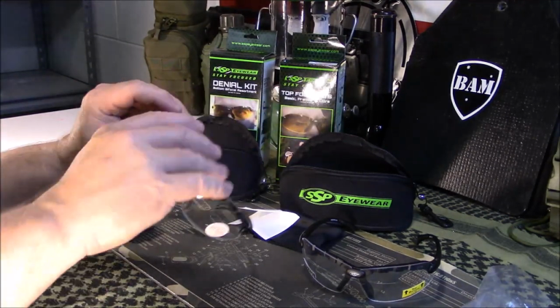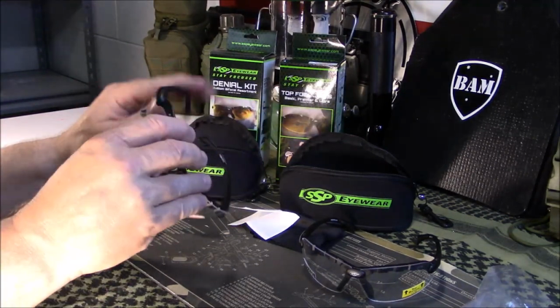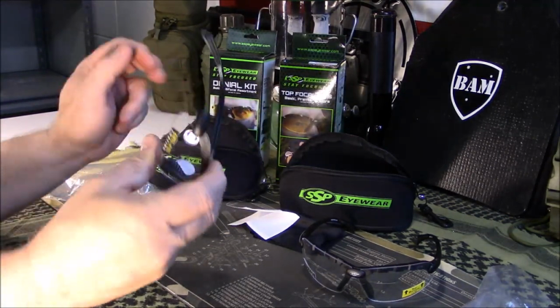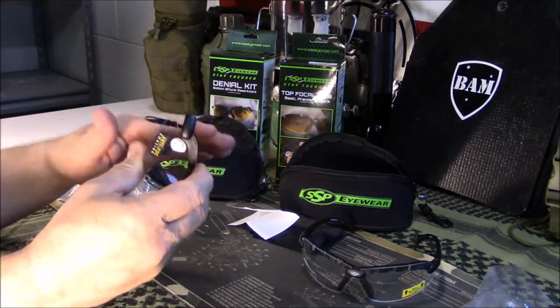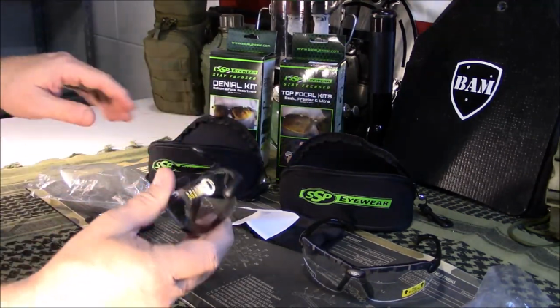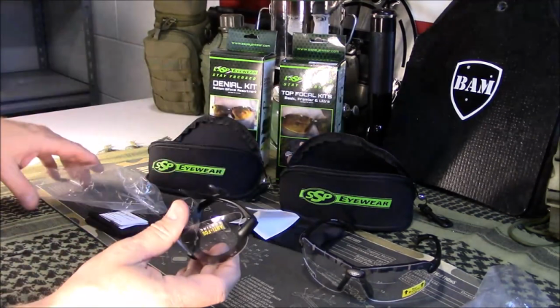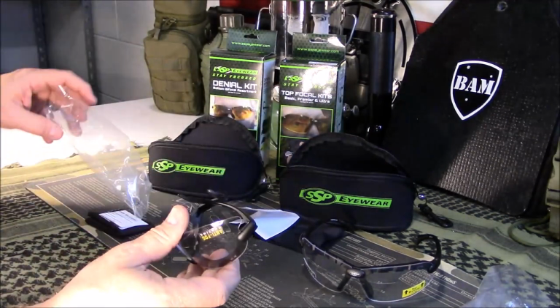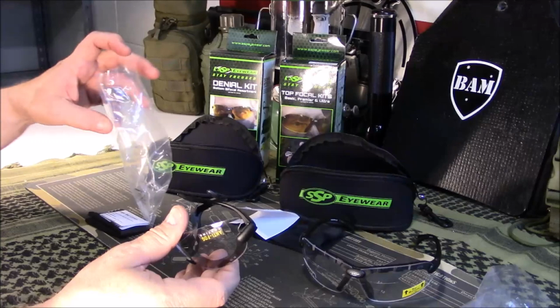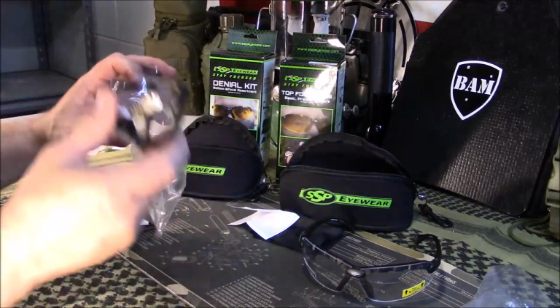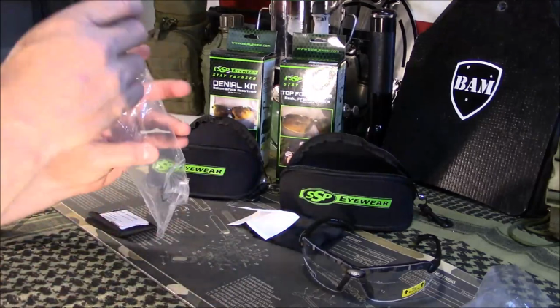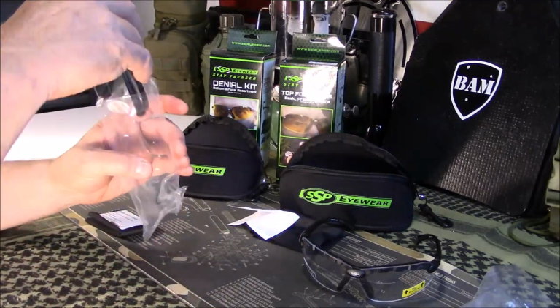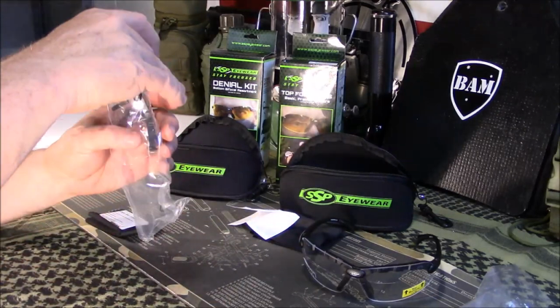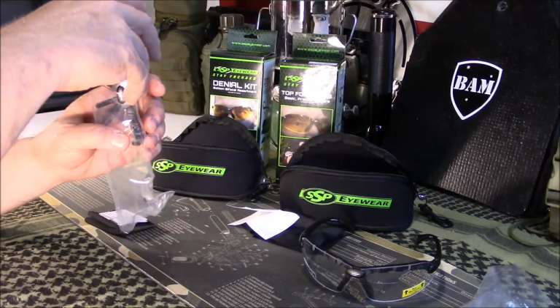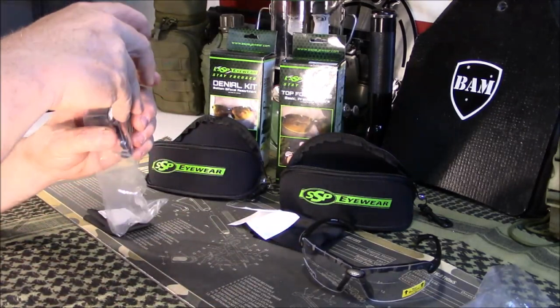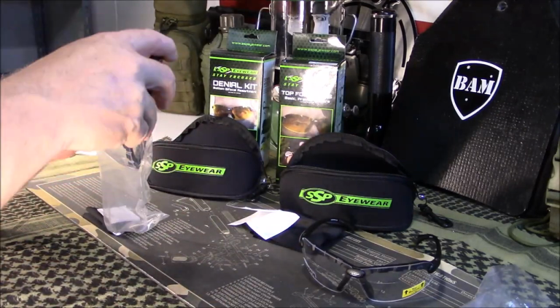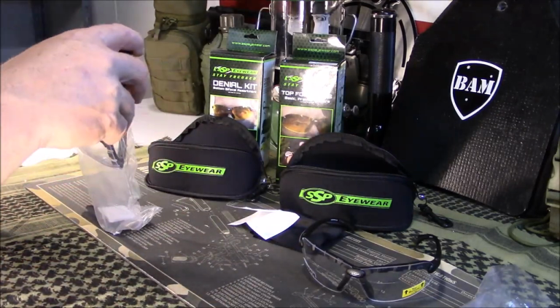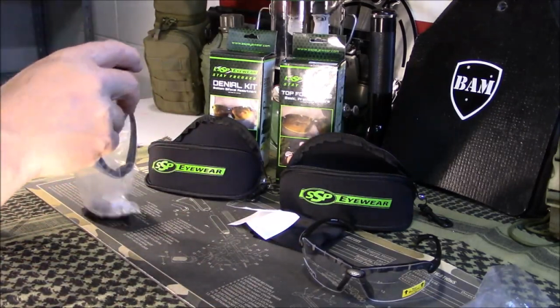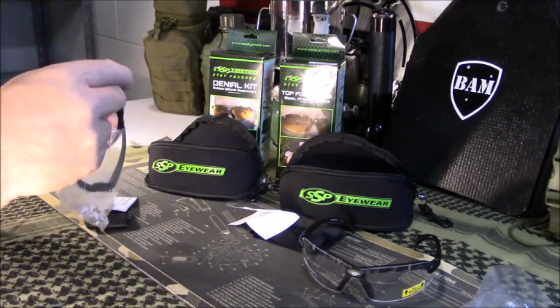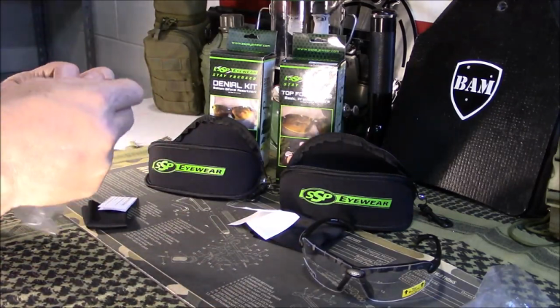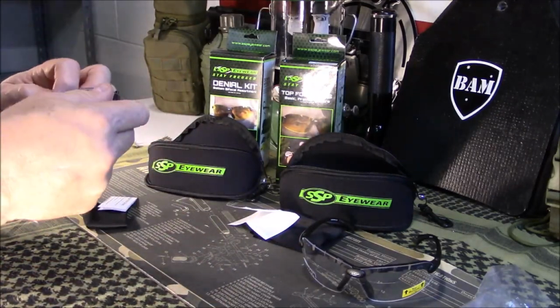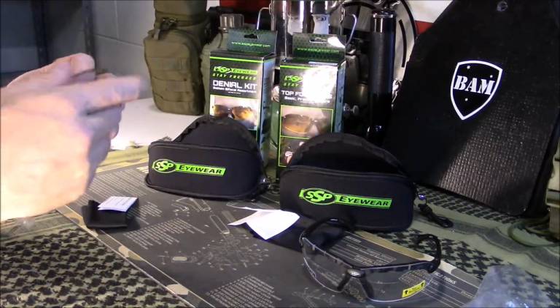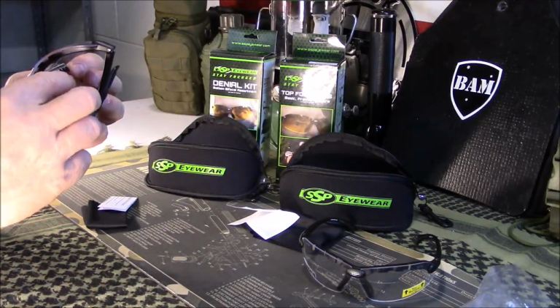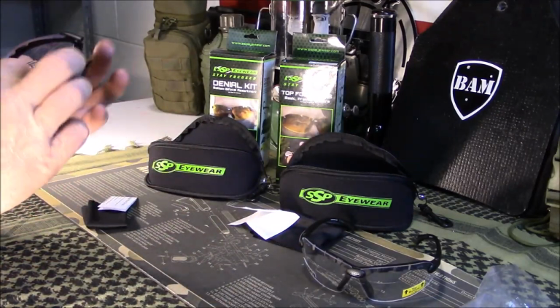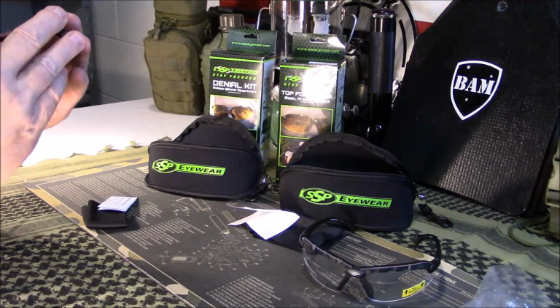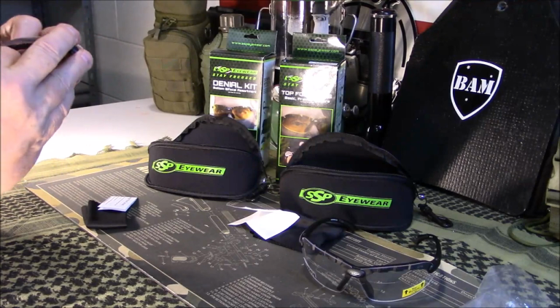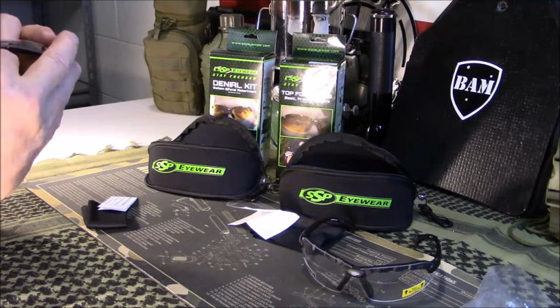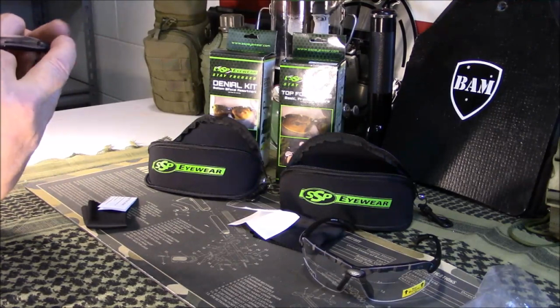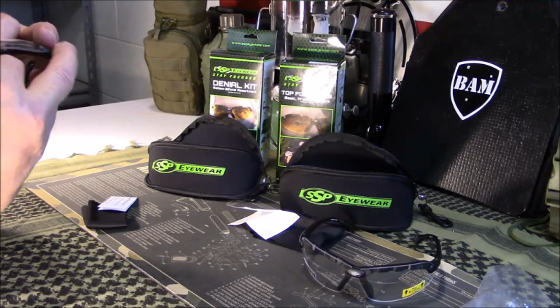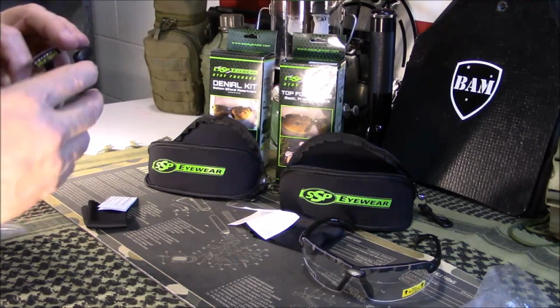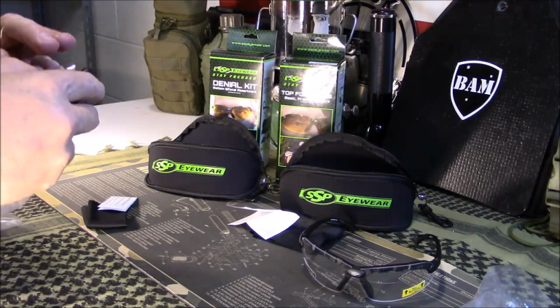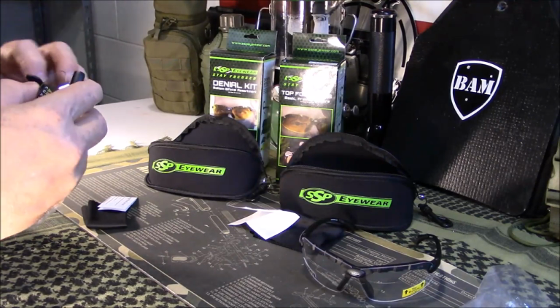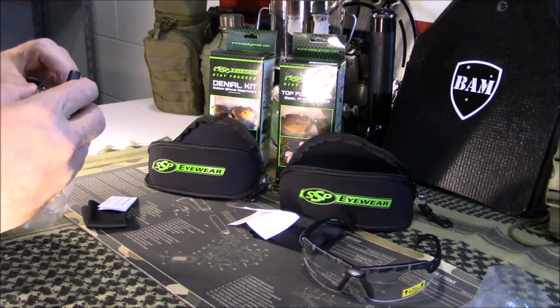So I was pretty happy with these, to be honest. I was glad I found them. They're not cheap, but they're not overly expensive either — these are going to run in the $30 to $40 range.